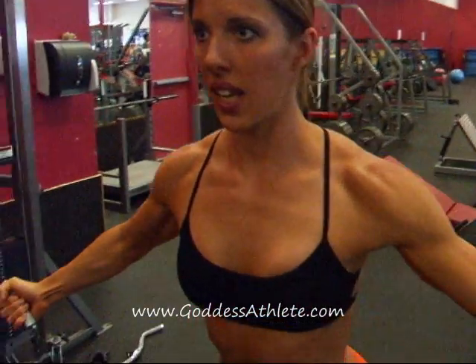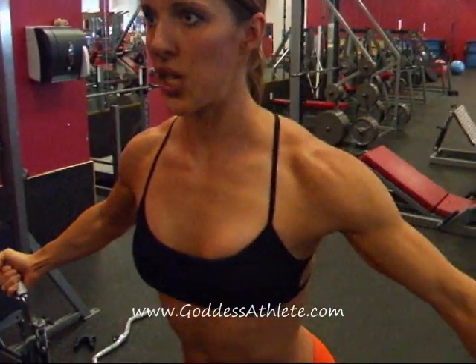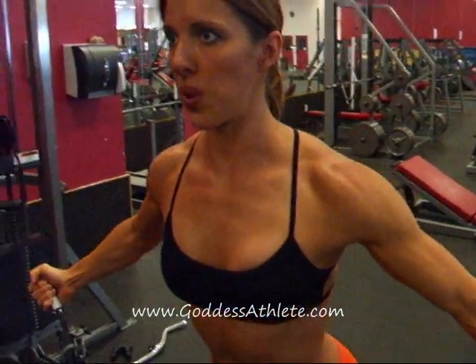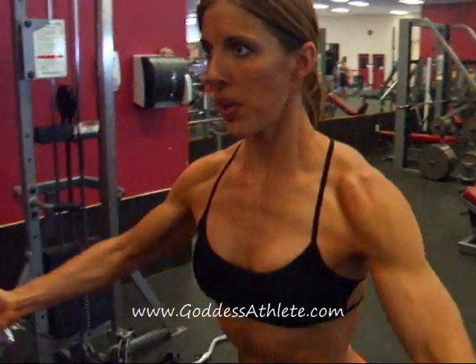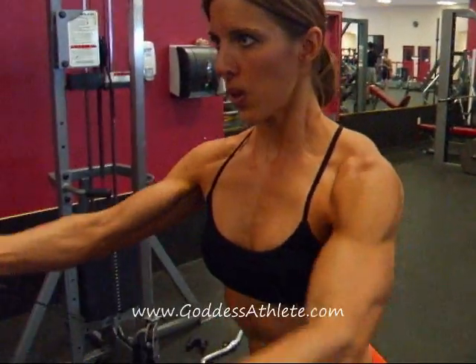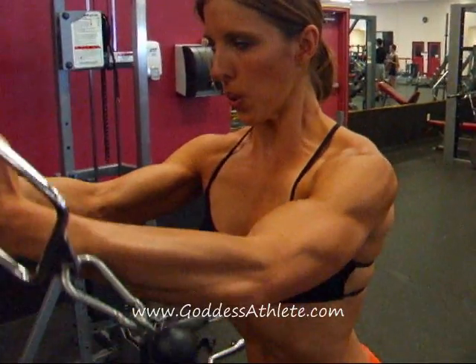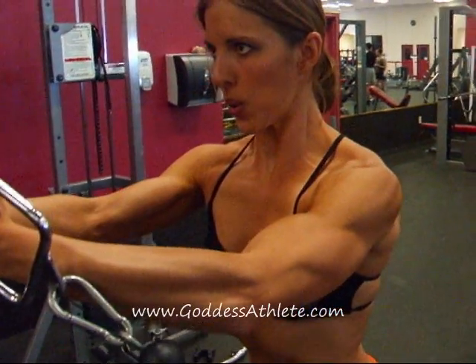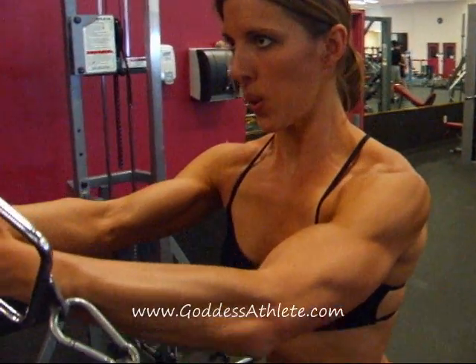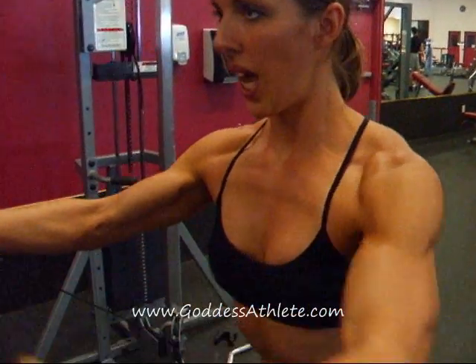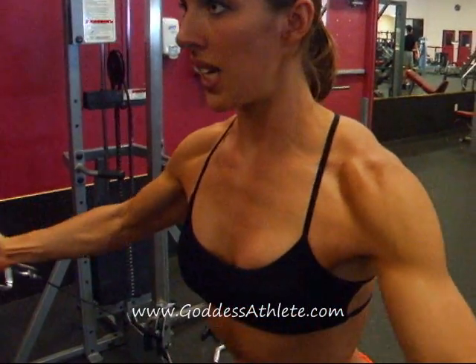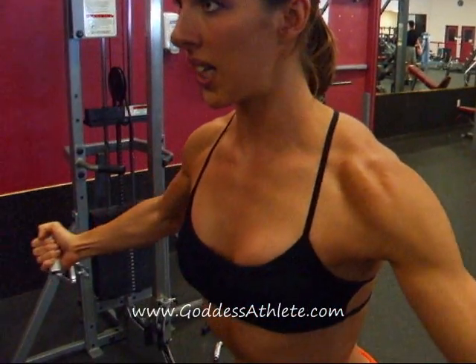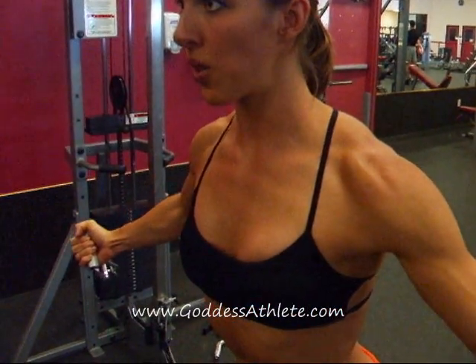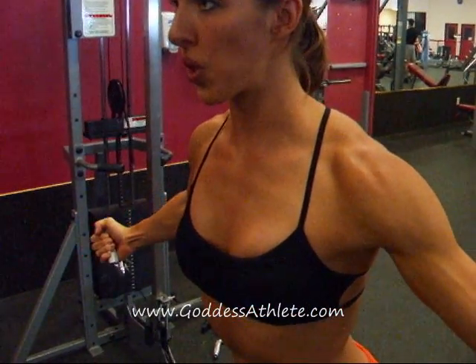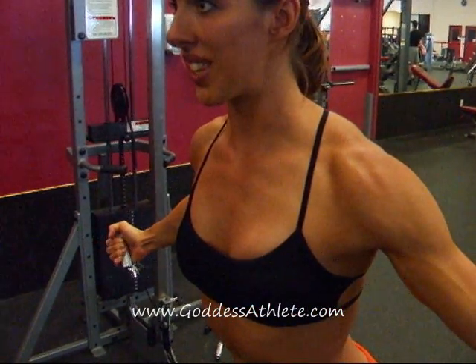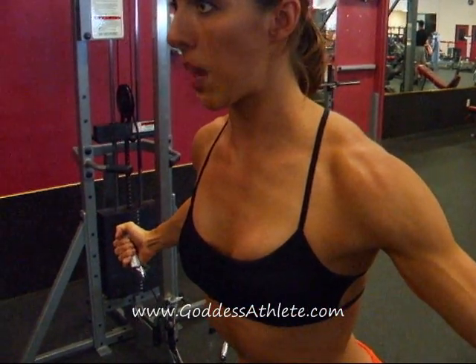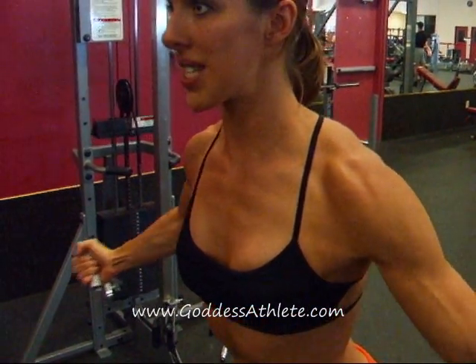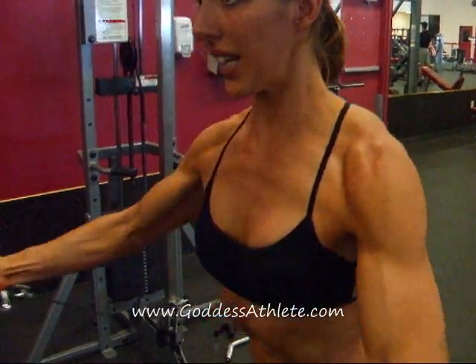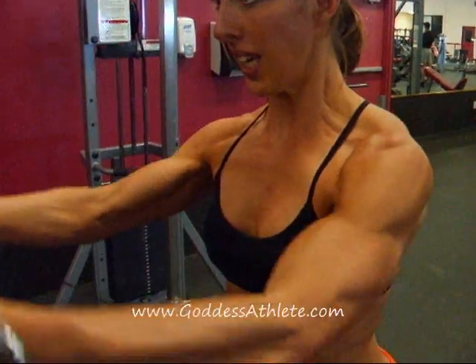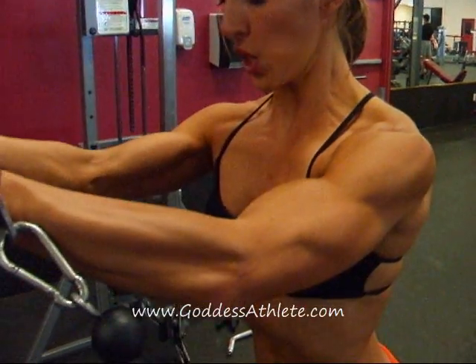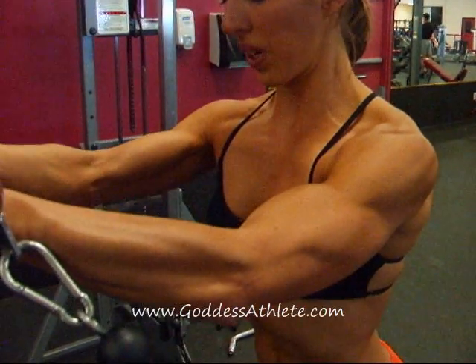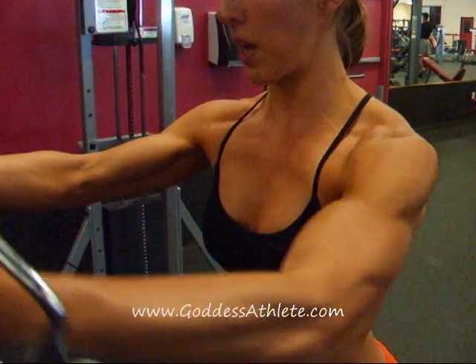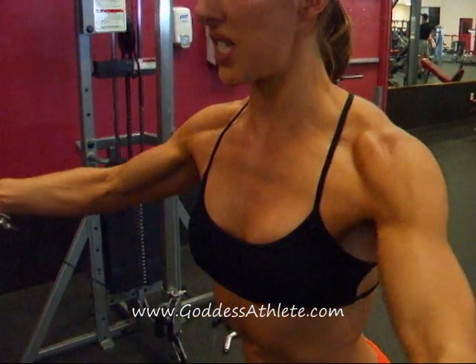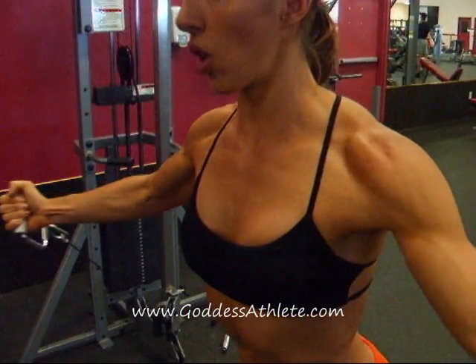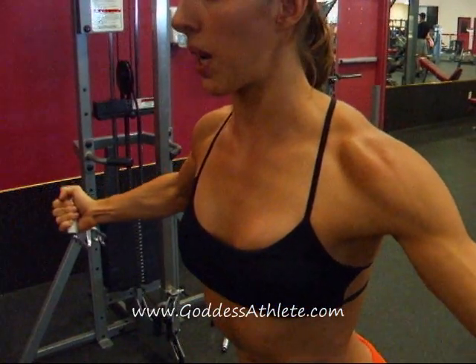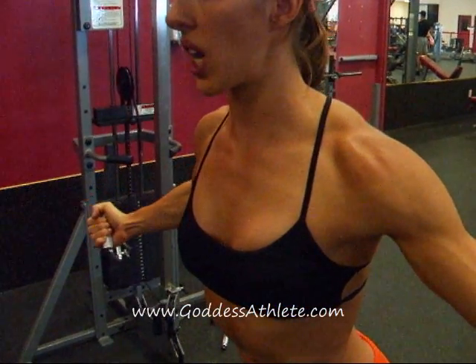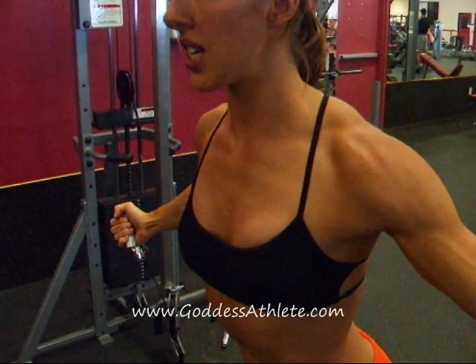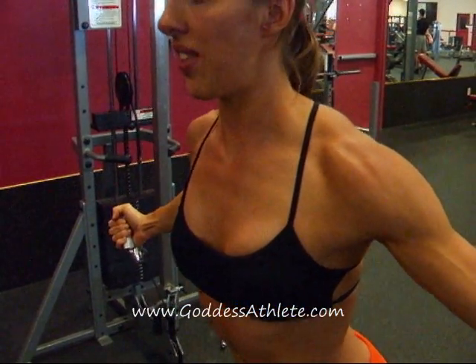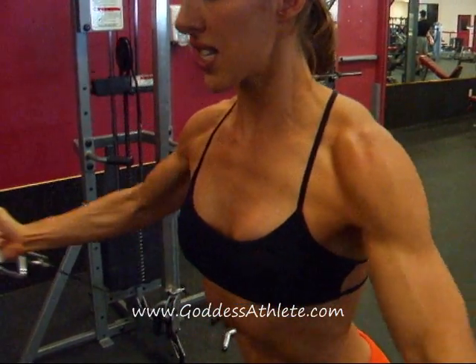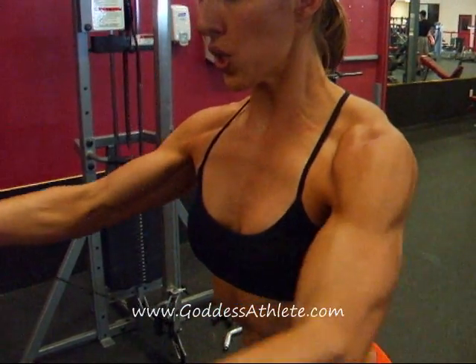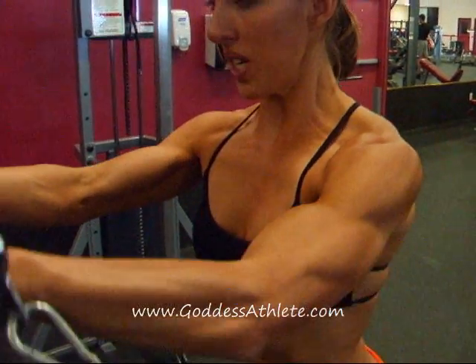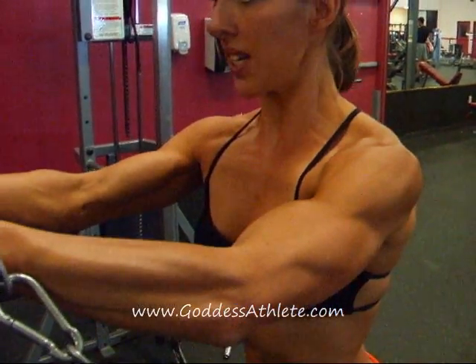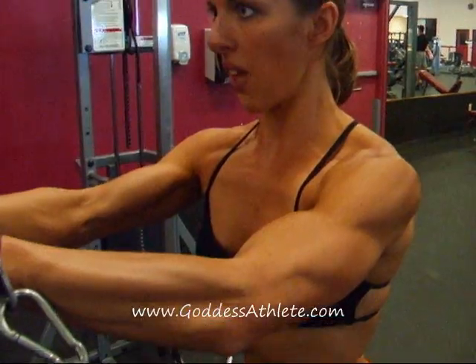Exhaling as you squeeze up, and inhaling down, retracting the scapula slightly as you bring the cables down, opening up the chest, and then exhaling, squeezing in and together.